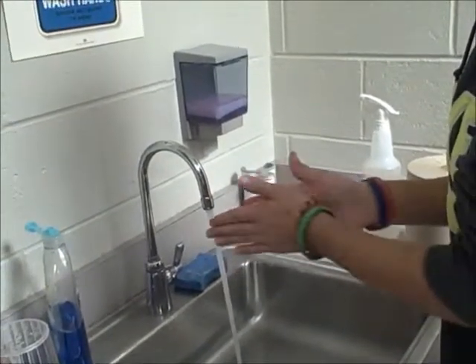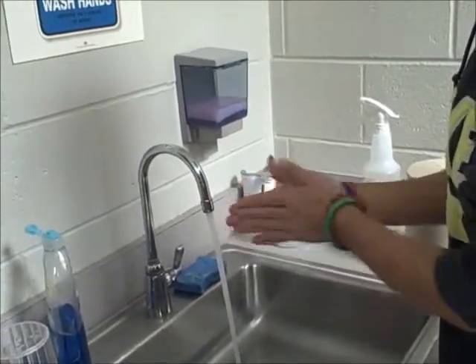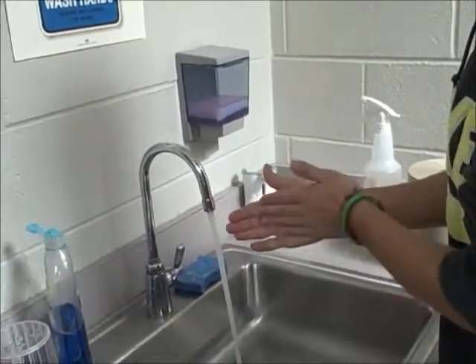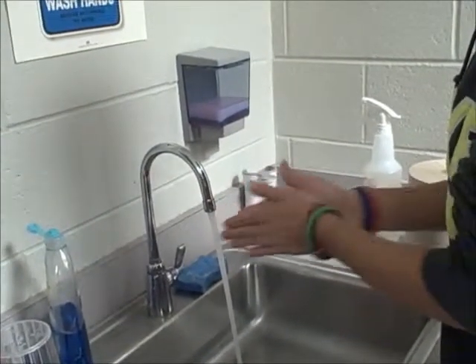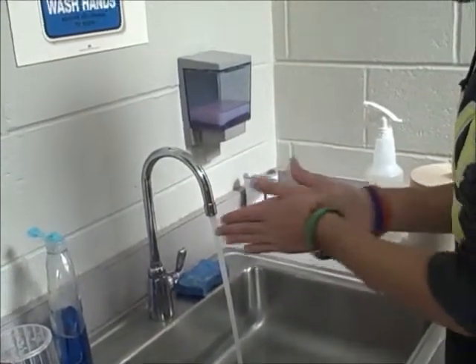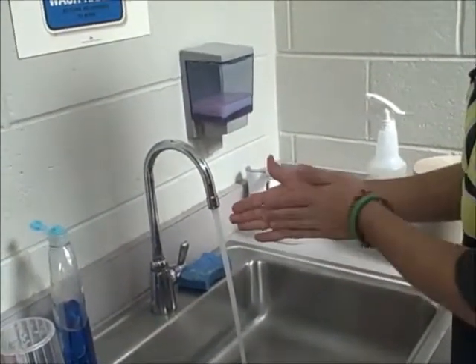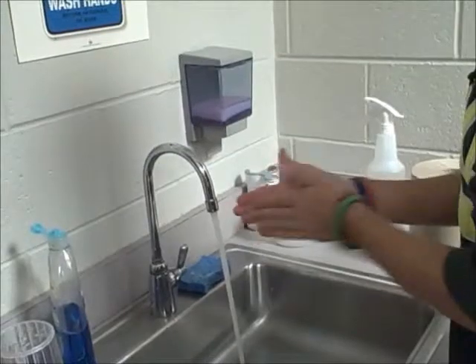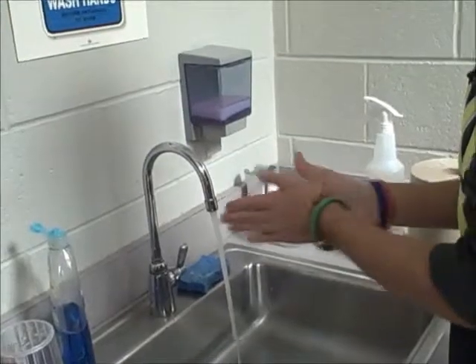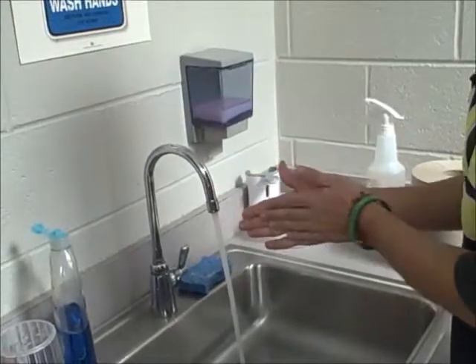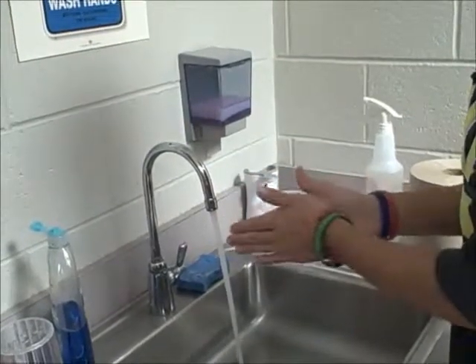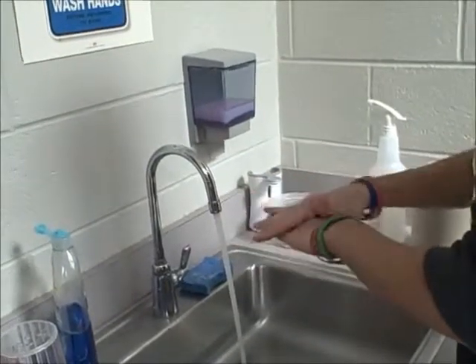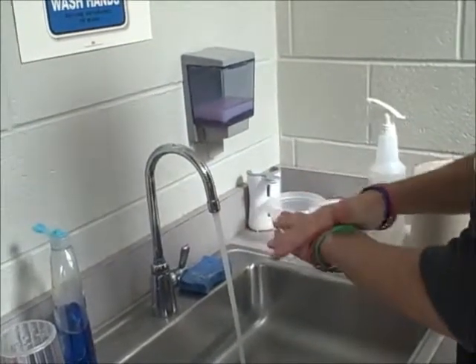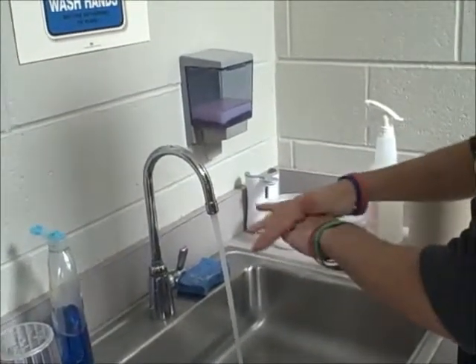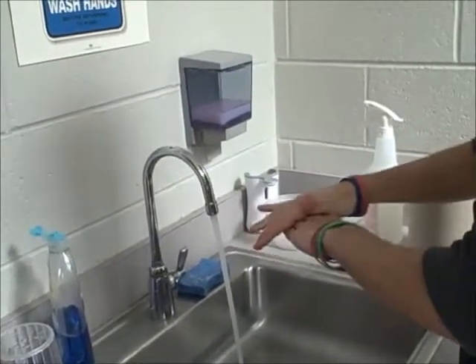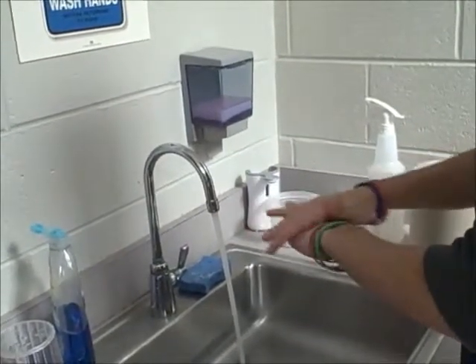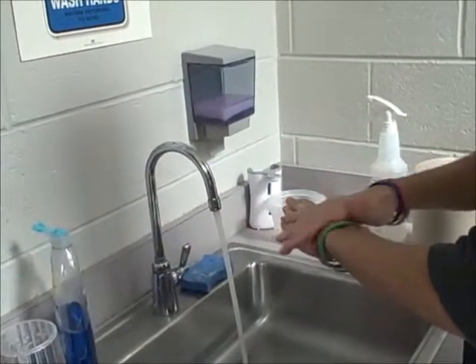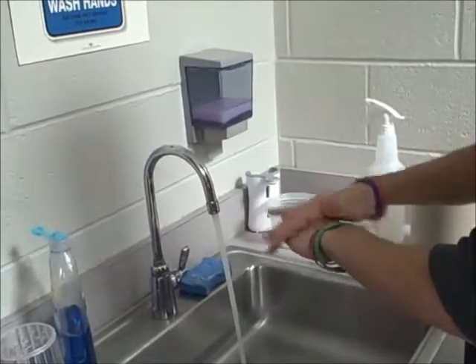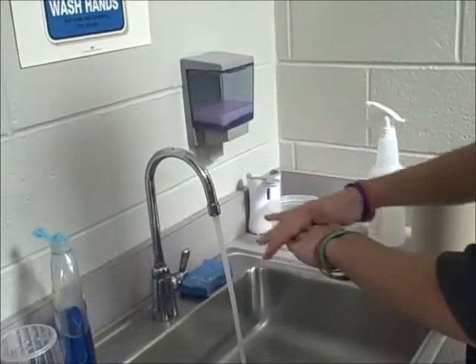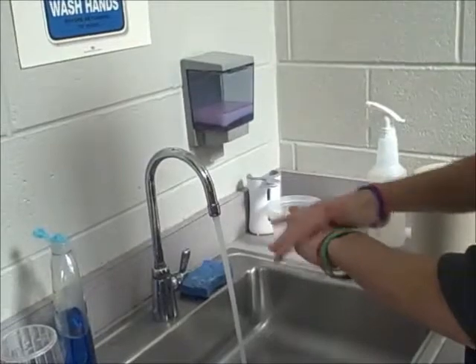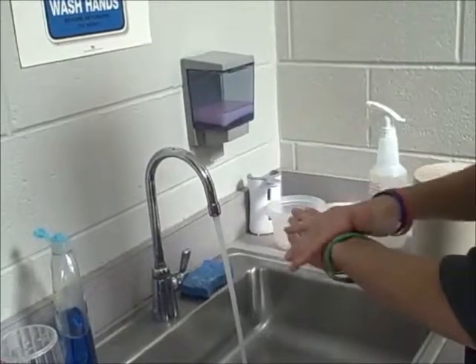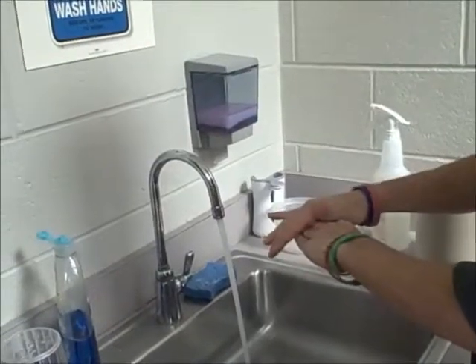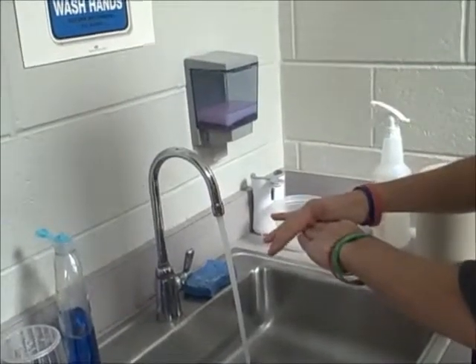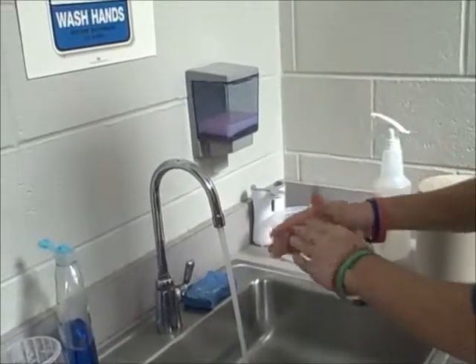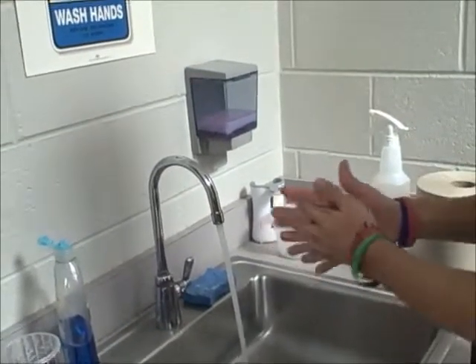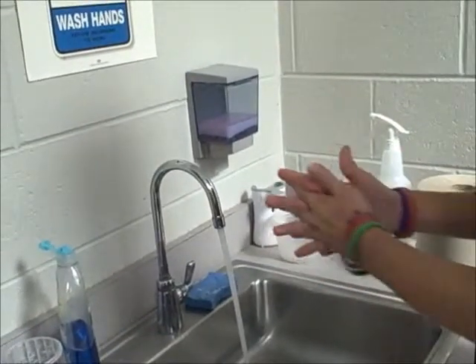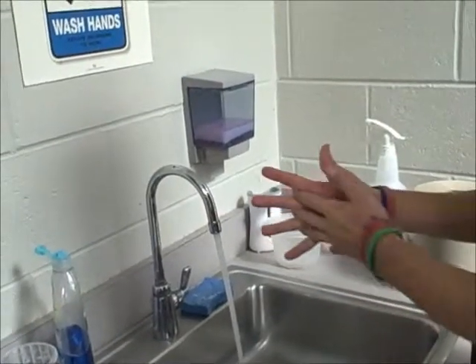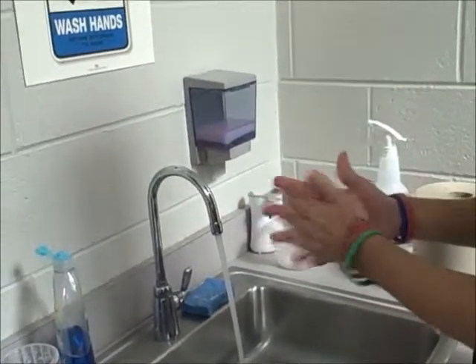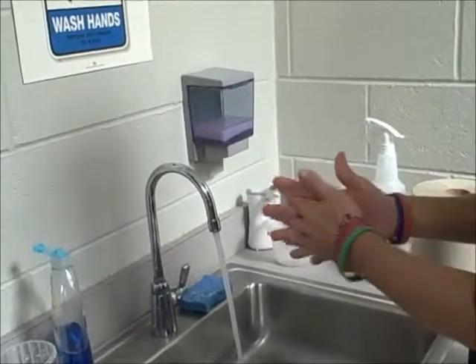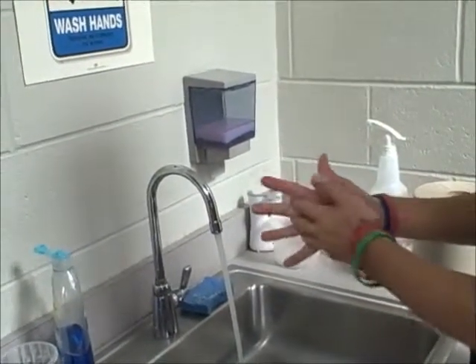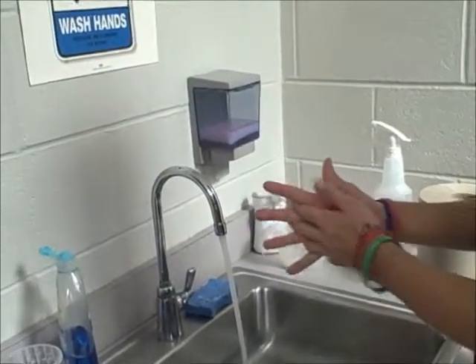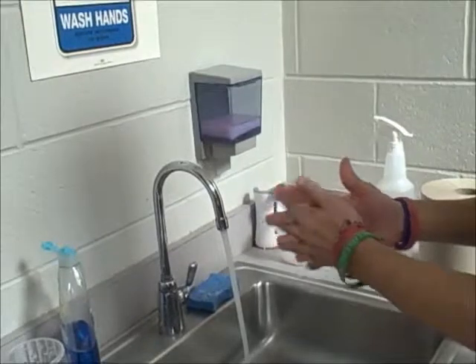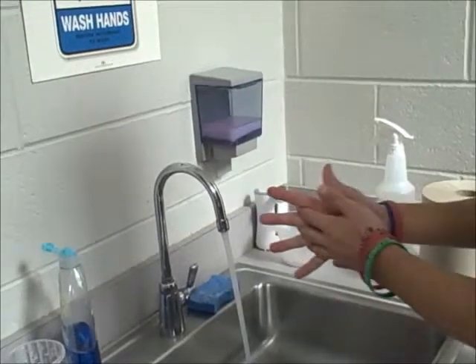1, 2, 3, 4, 5. Back up hands. 1, 2, 3, 4, 5. Between your fingers. 1, 2, 3, 4, 5.